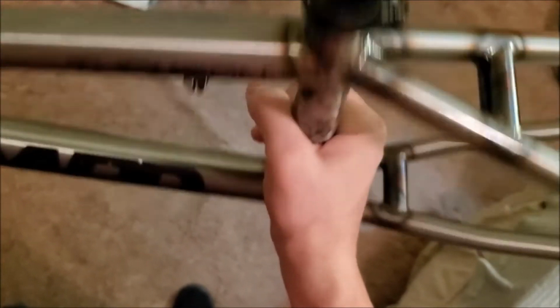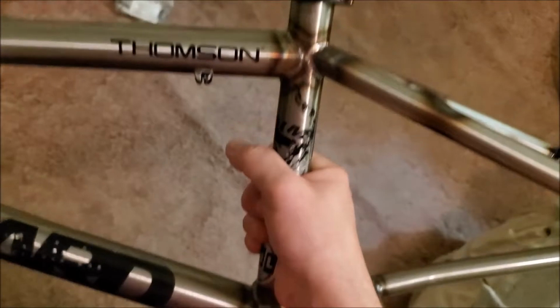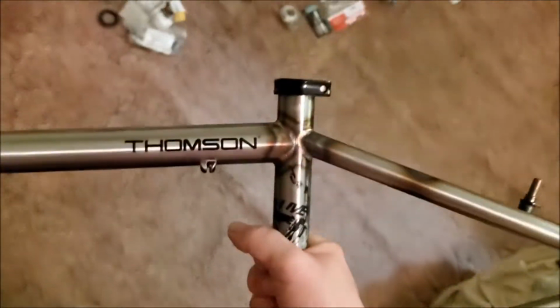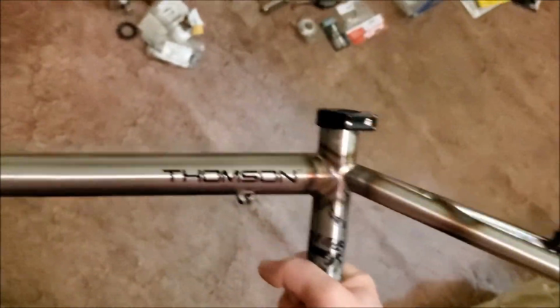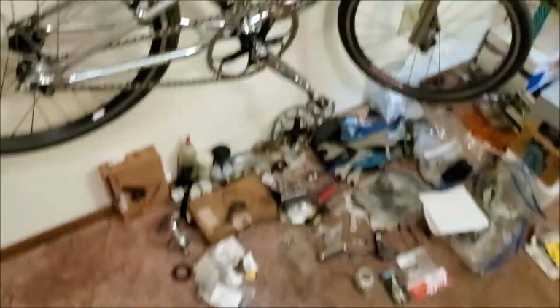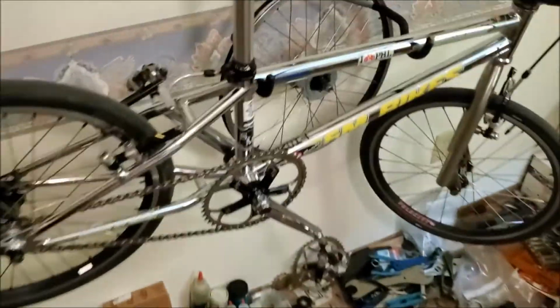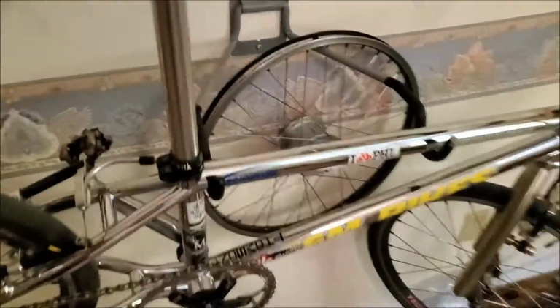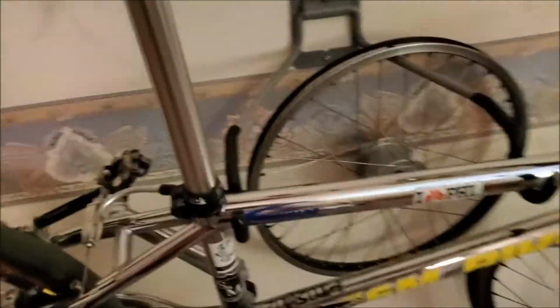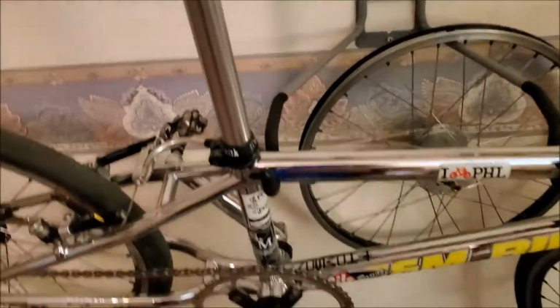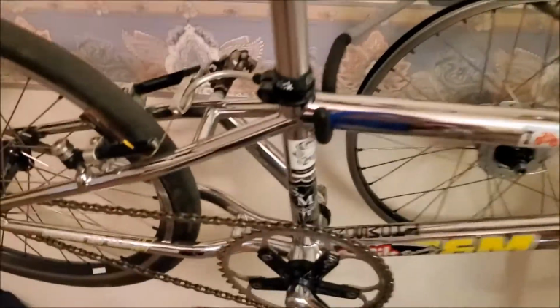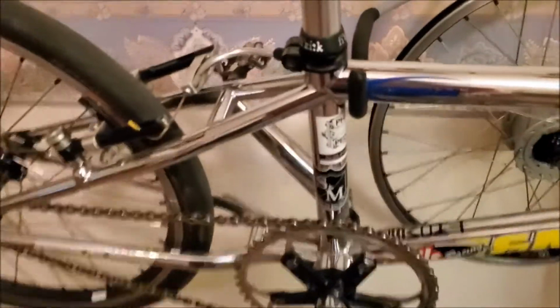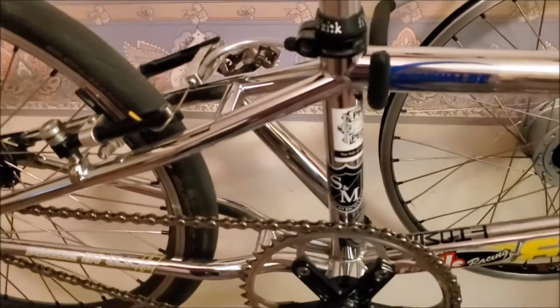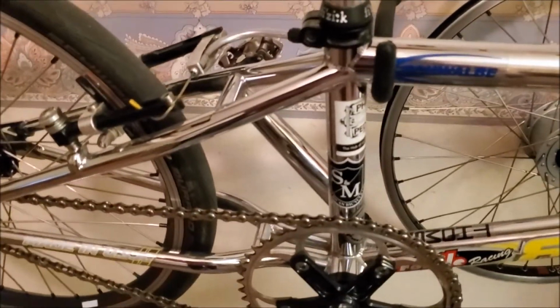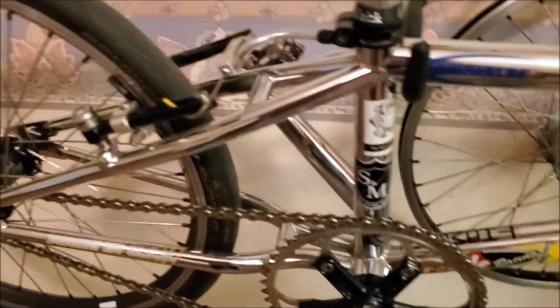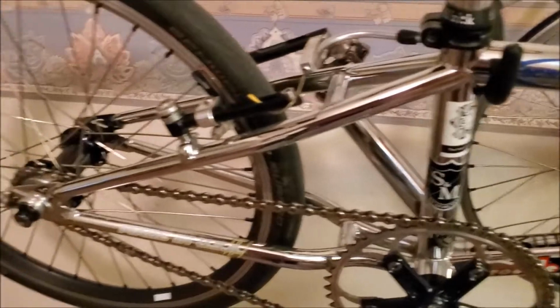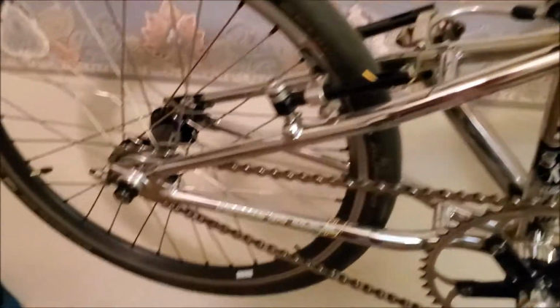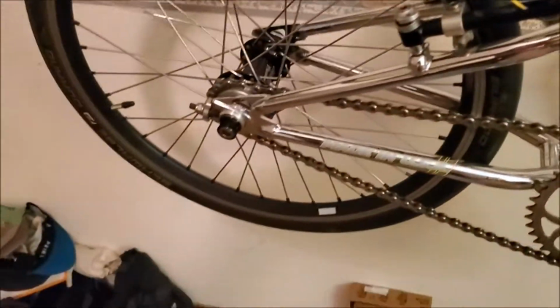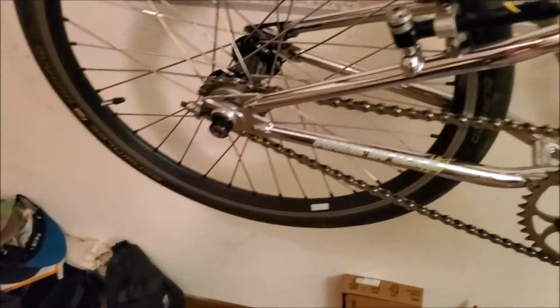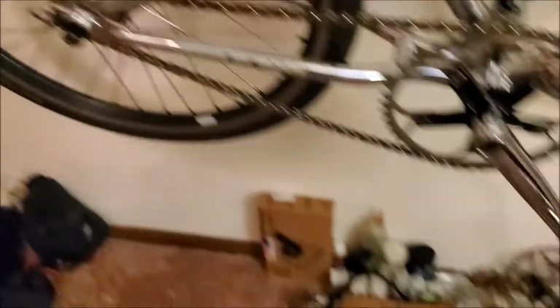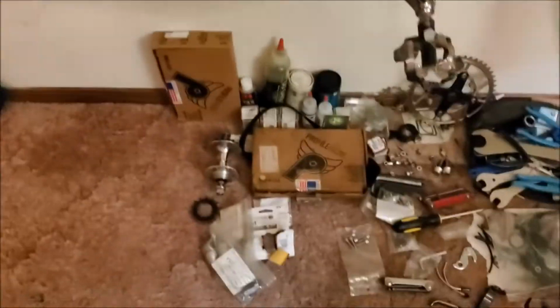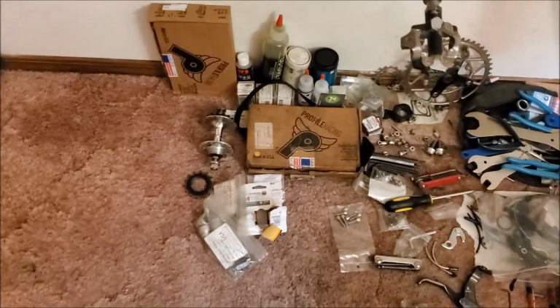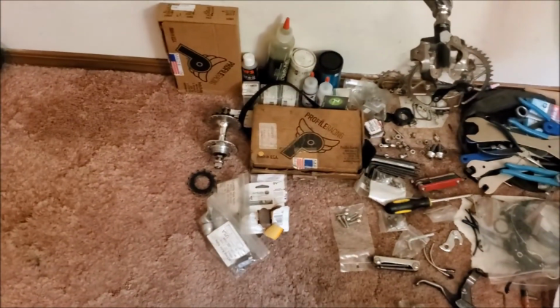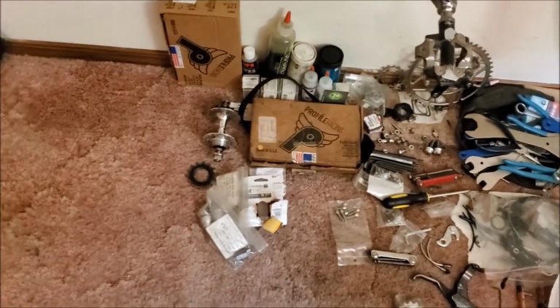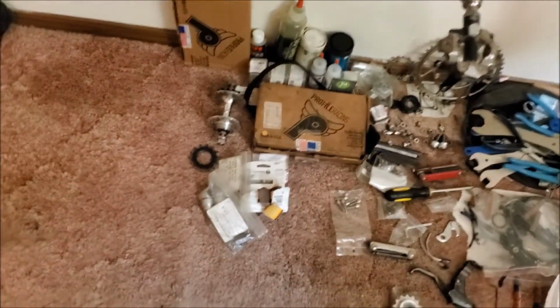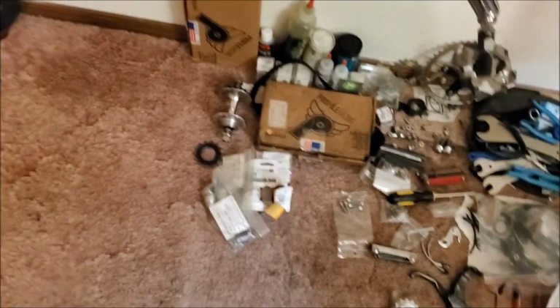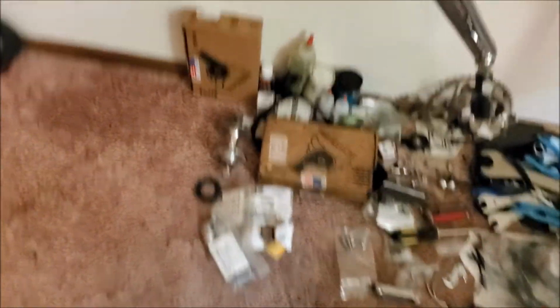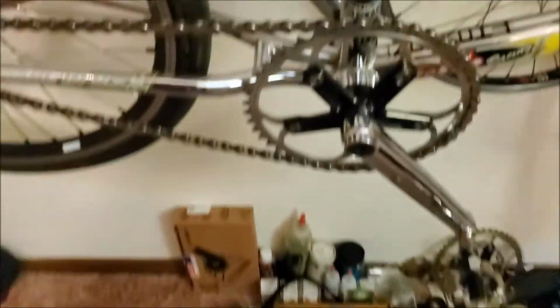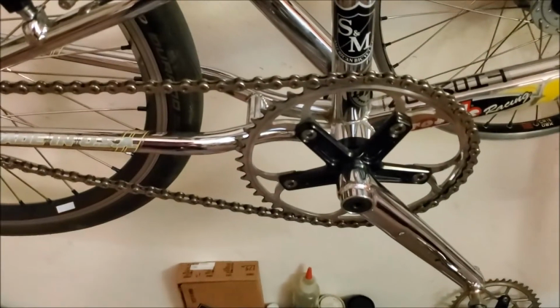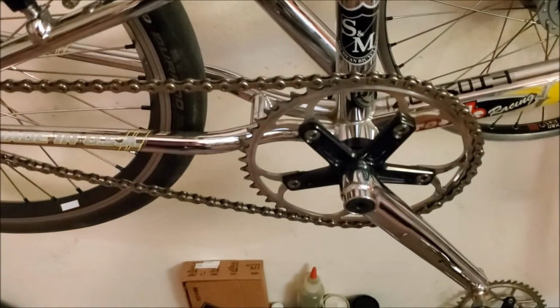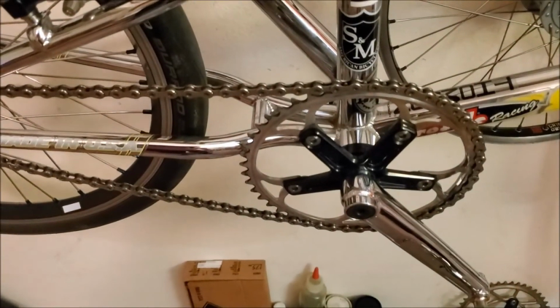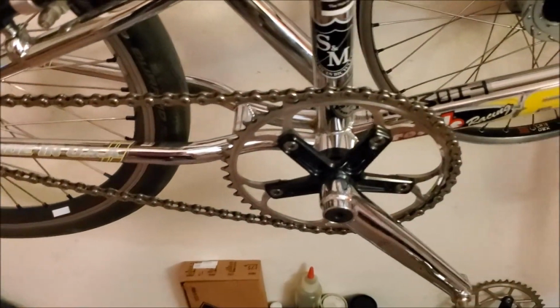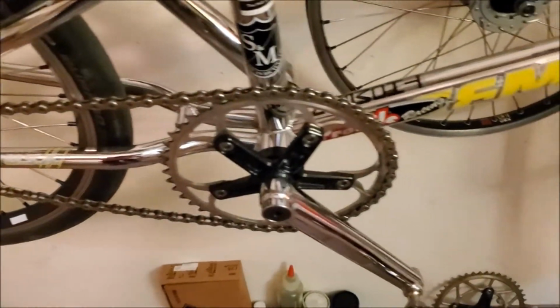I gotta say the back end is looking pretty long. I should have plenty of clearance for something a little bit bigger than a 46-tooth sprocket.